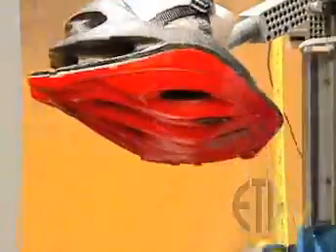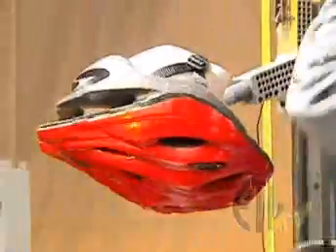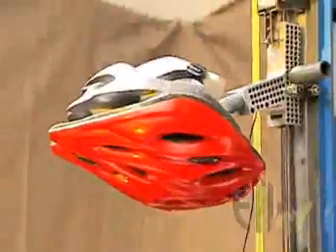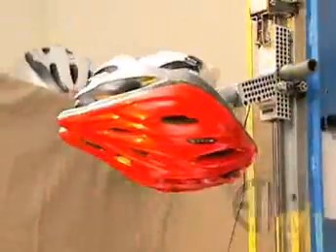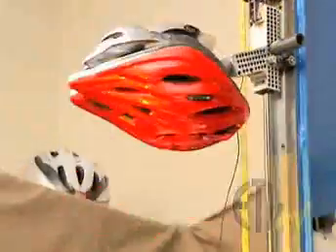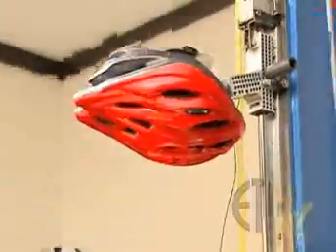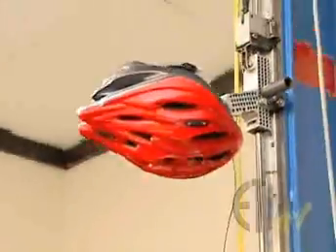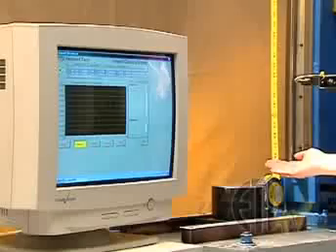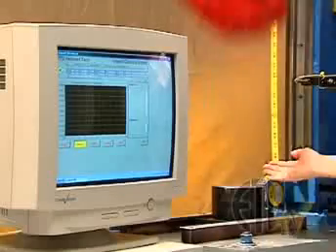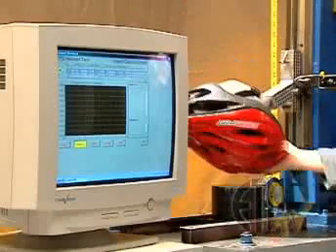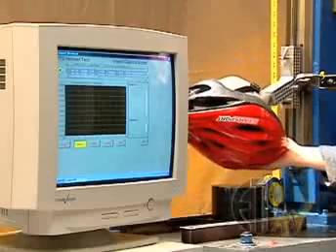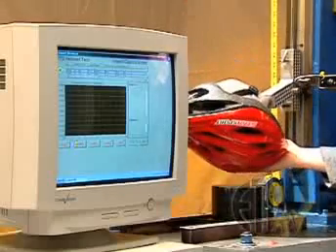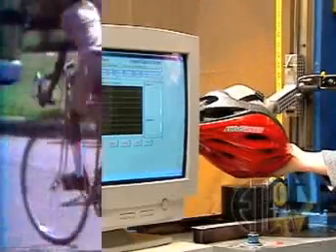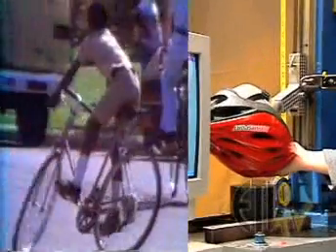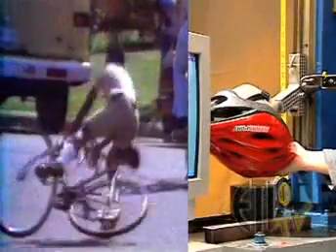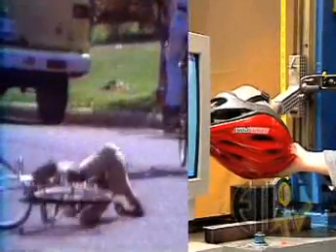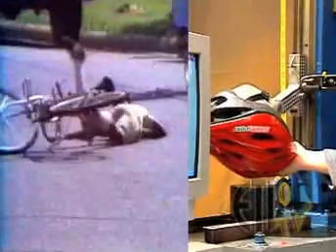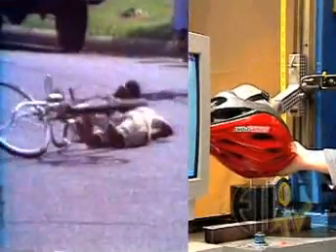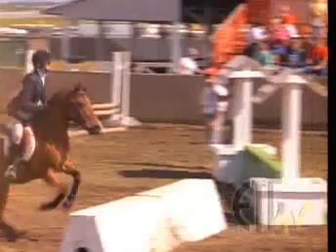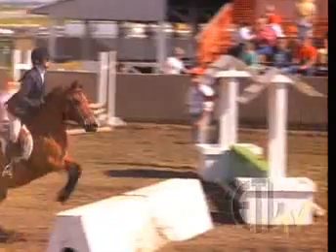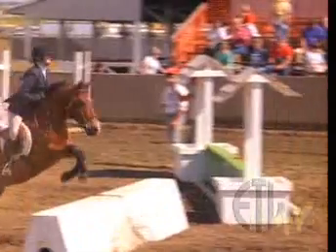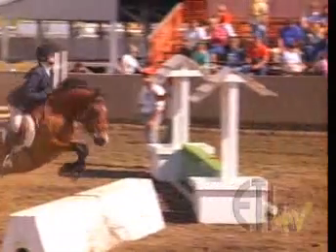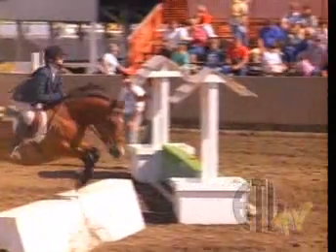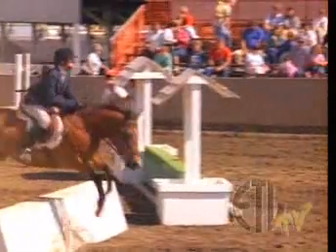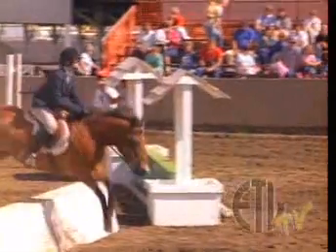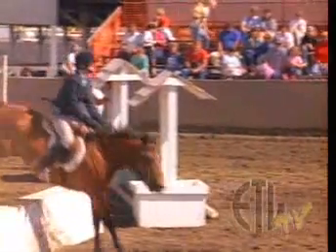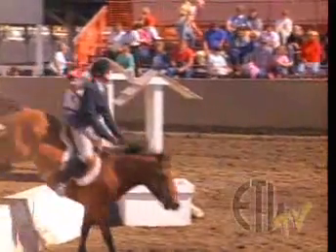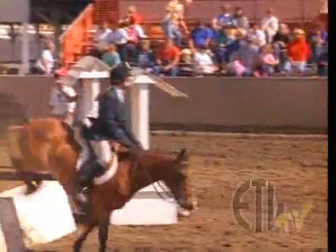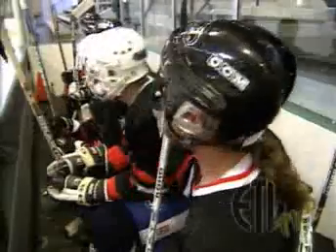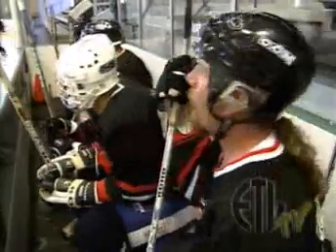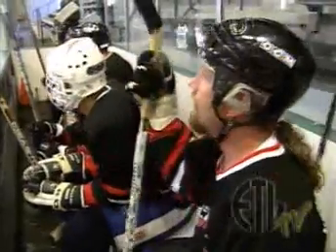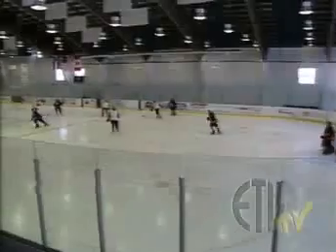Here you see our impact test, where we simulate the potential blow from a bicycling accident, a fall while horseback riding, or from a full contact sport such as hockey.